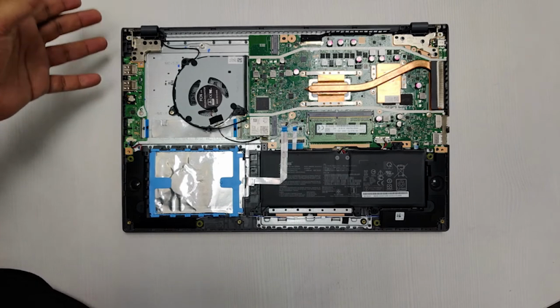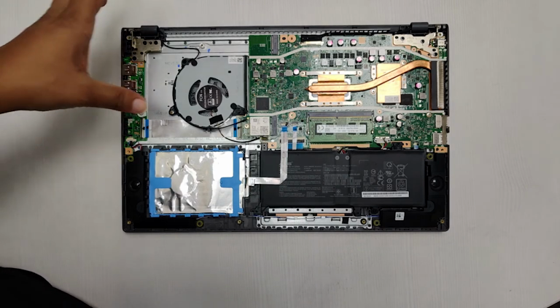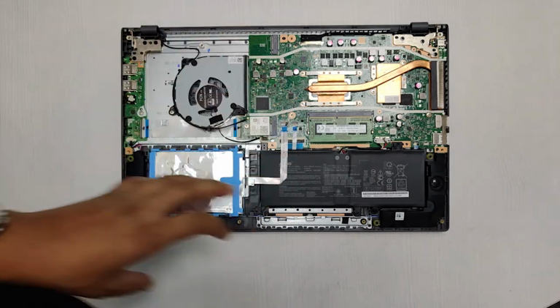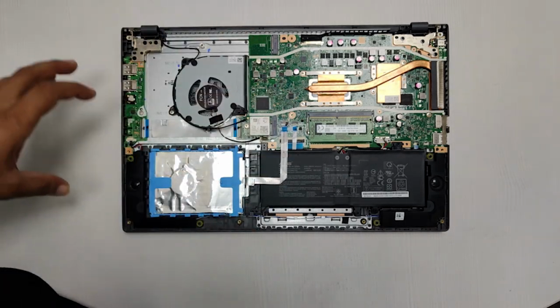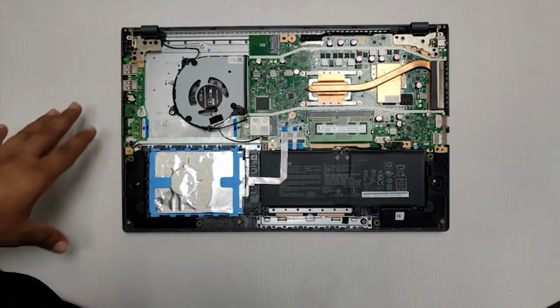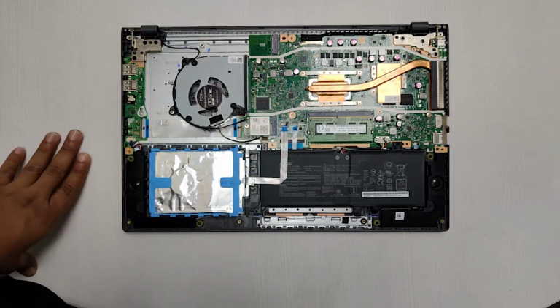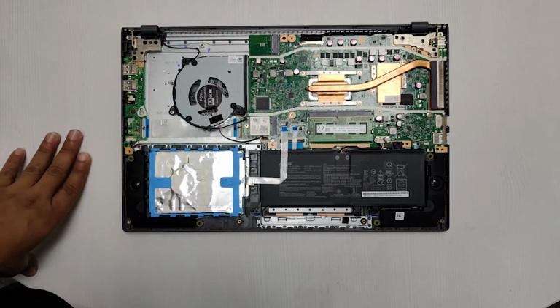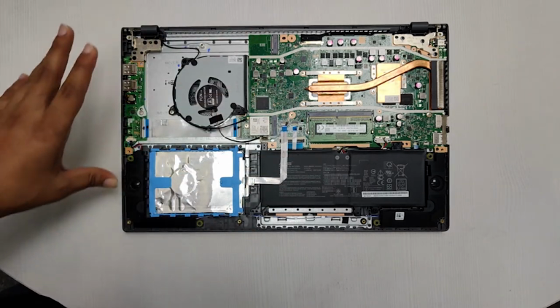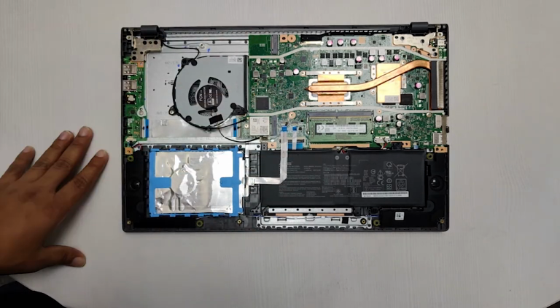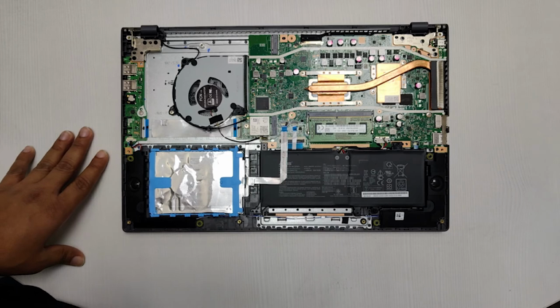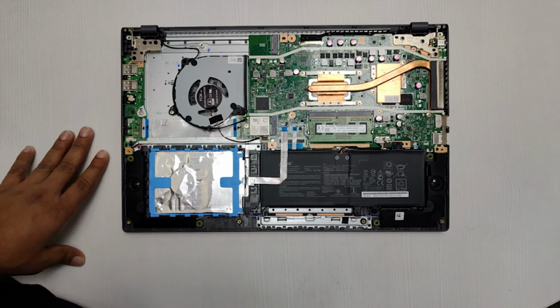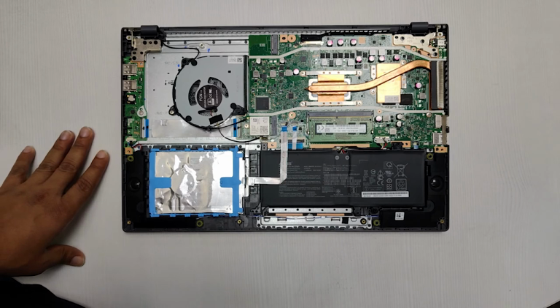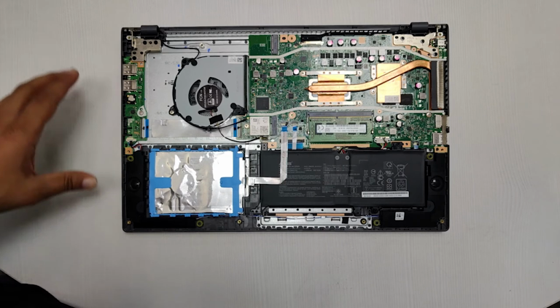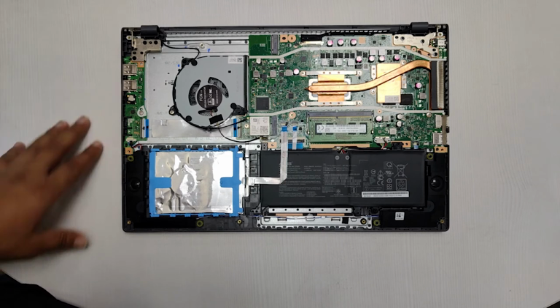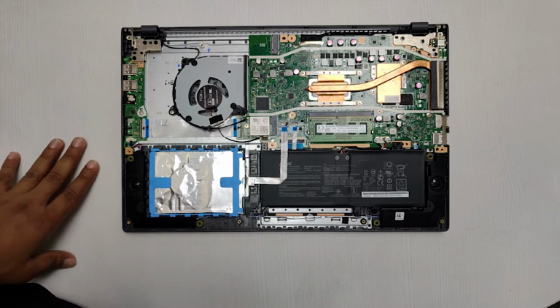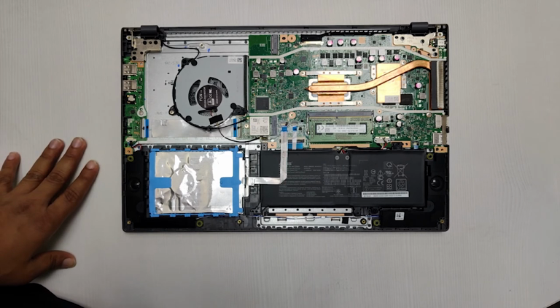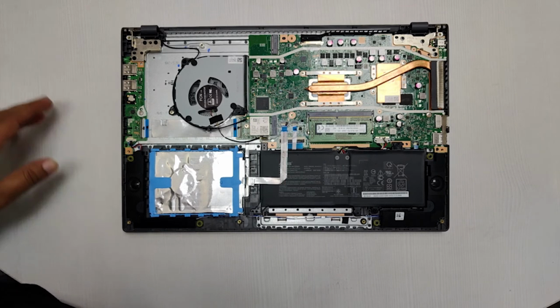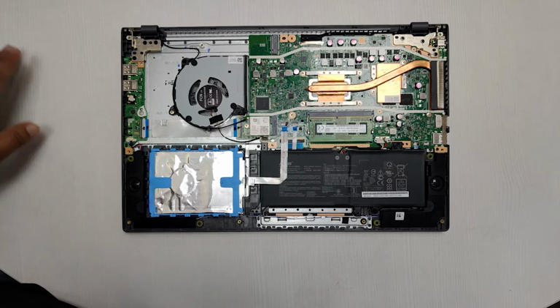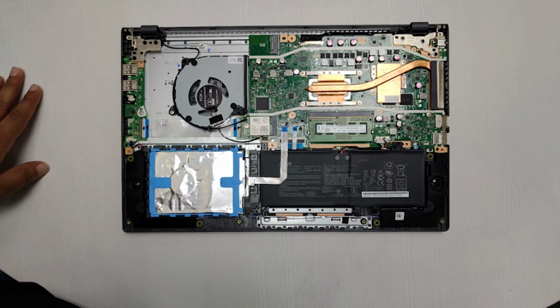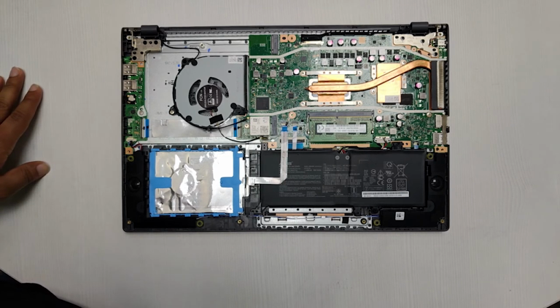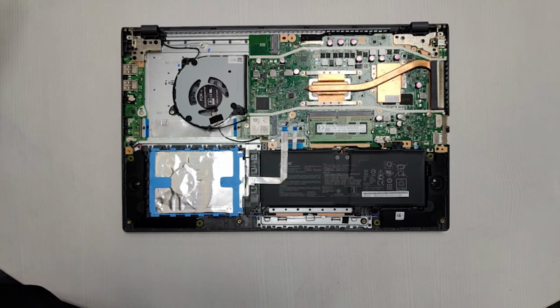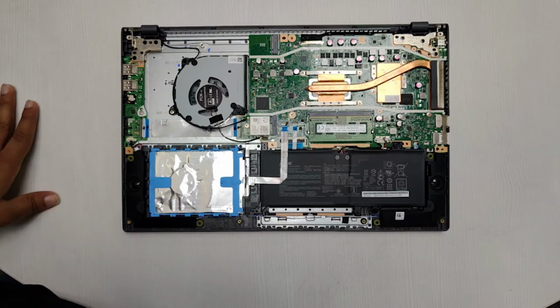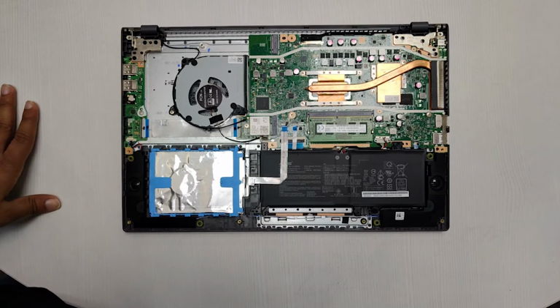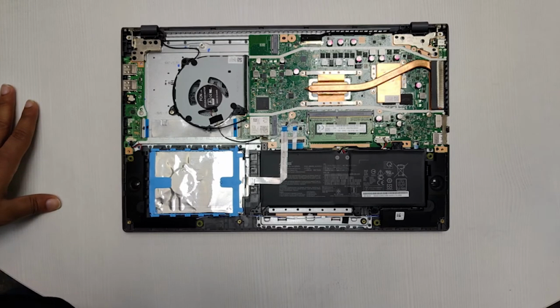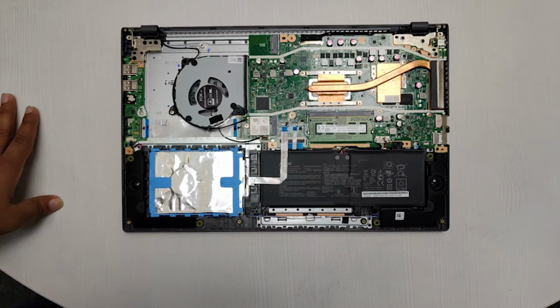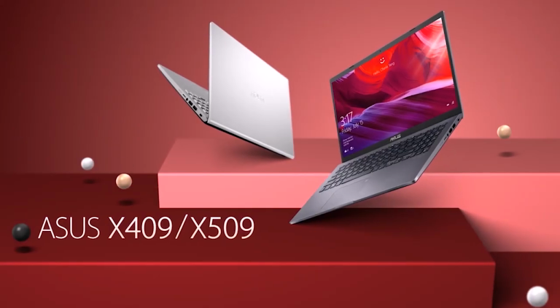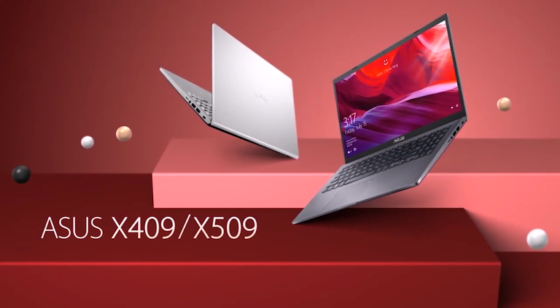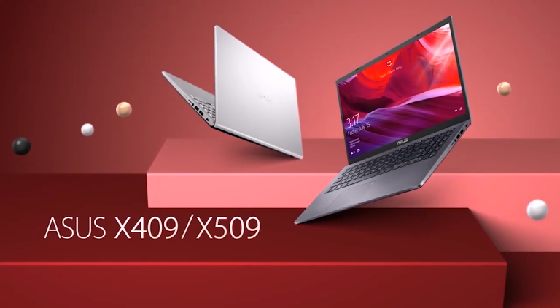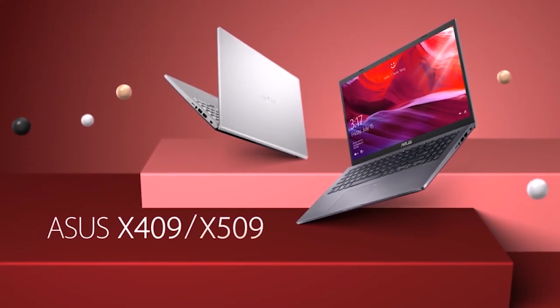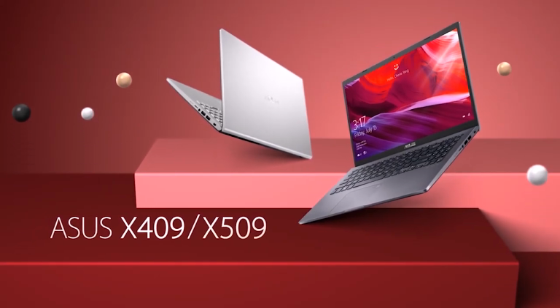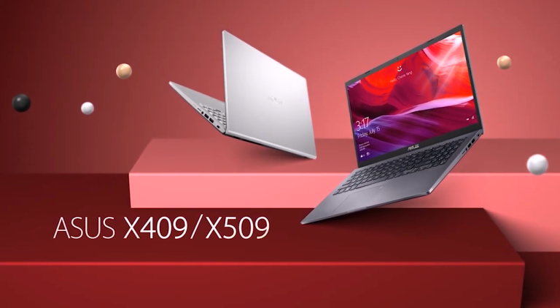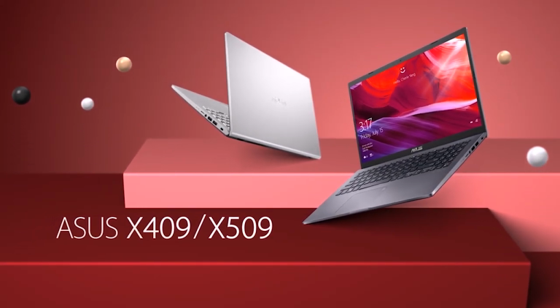So those are the internals of the X509. If you have any comments about this machine, let us know in the comment section below and we will get back to you. For more videos, do subscribe. Thank you.